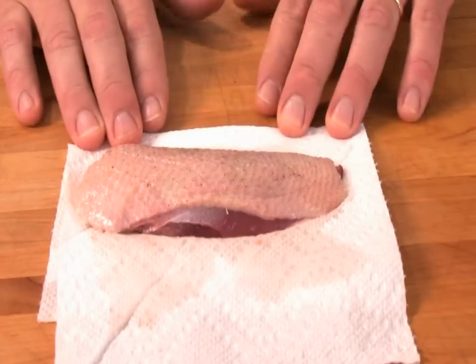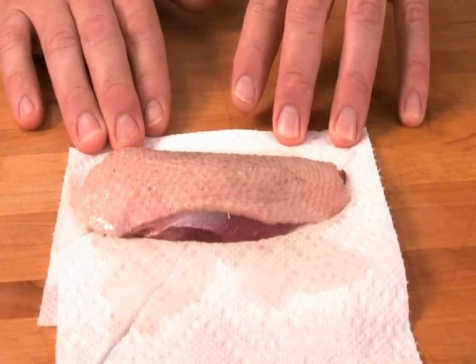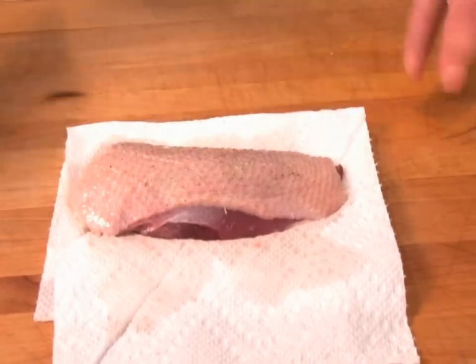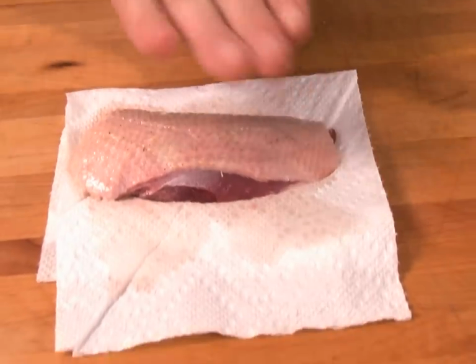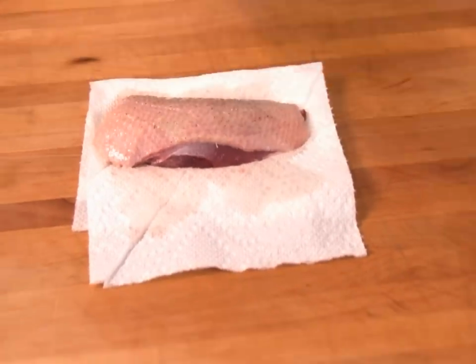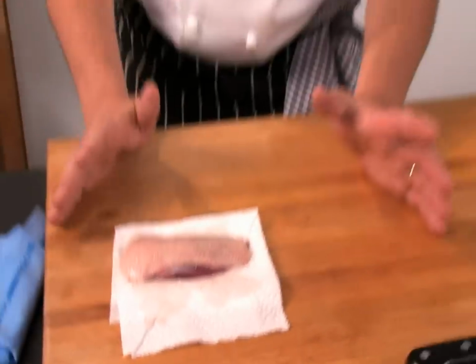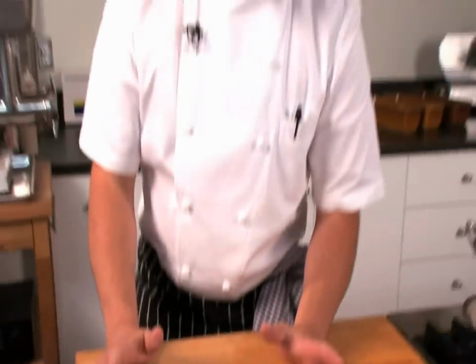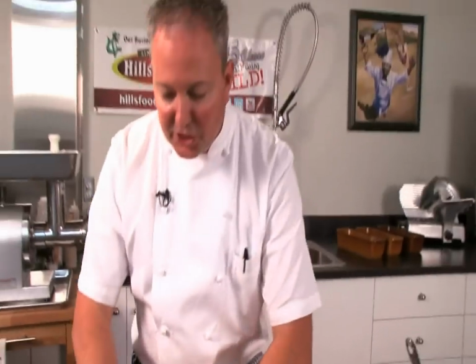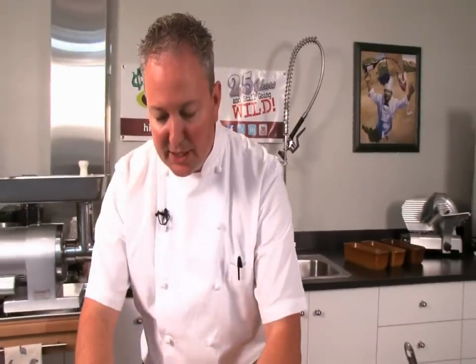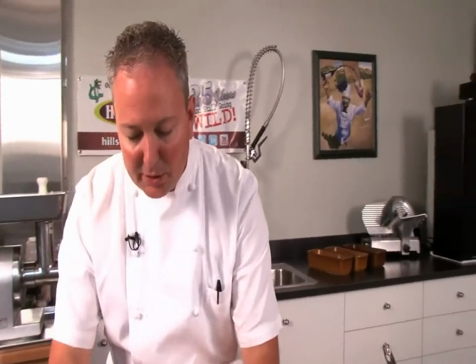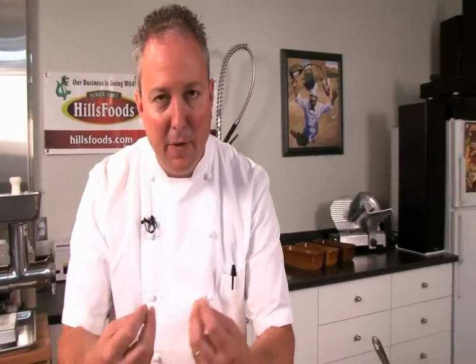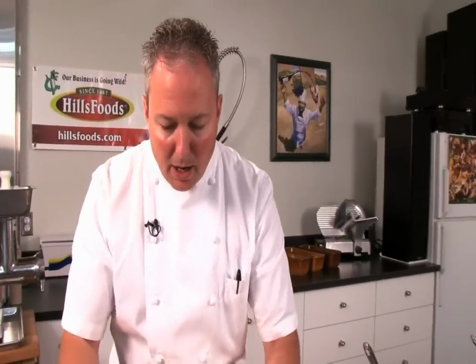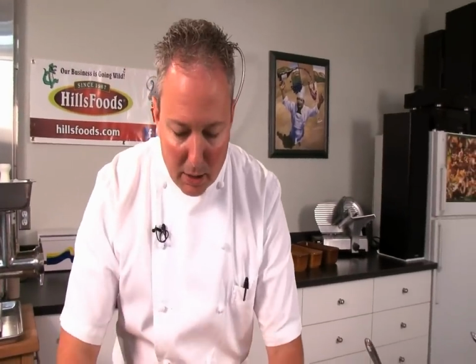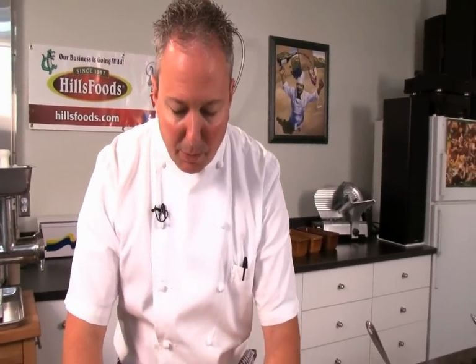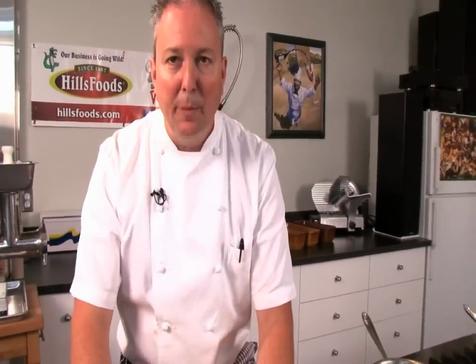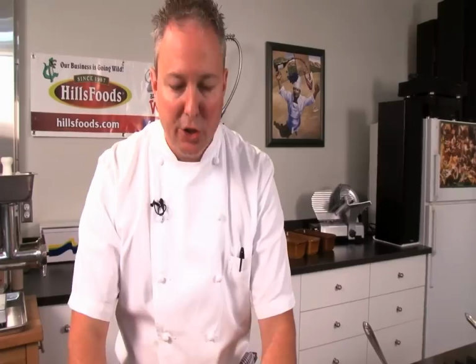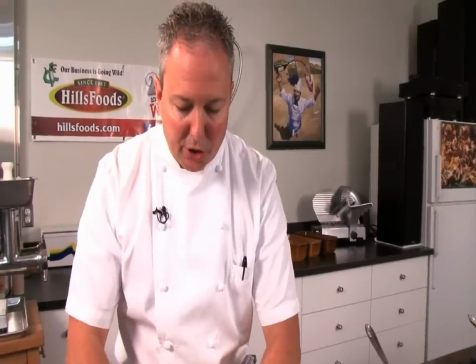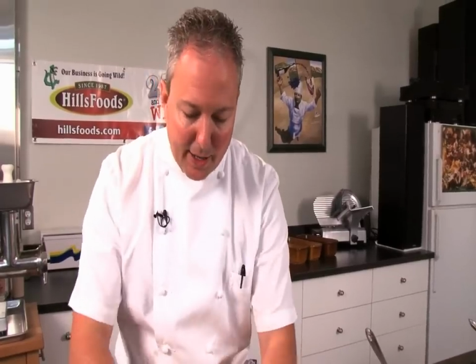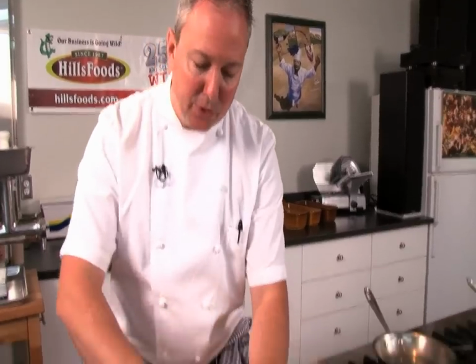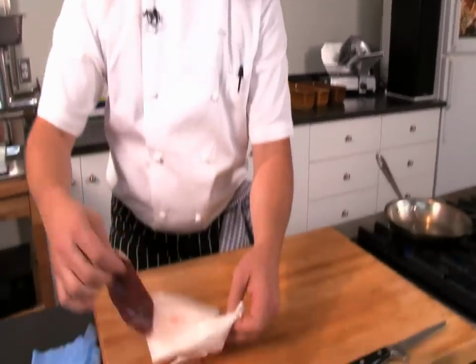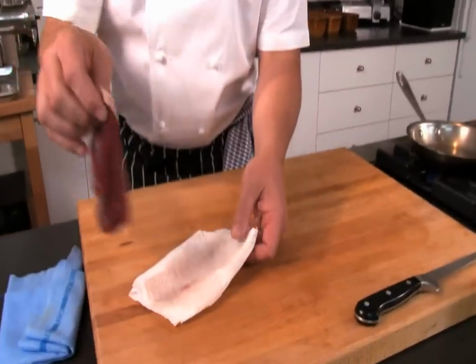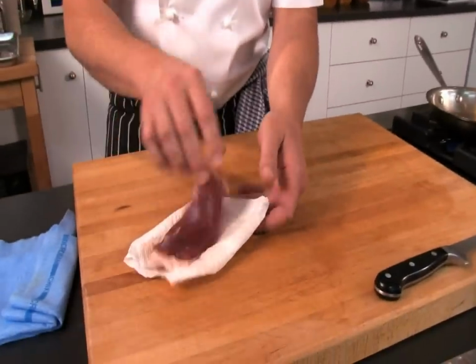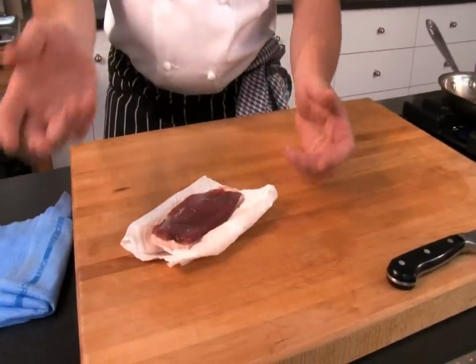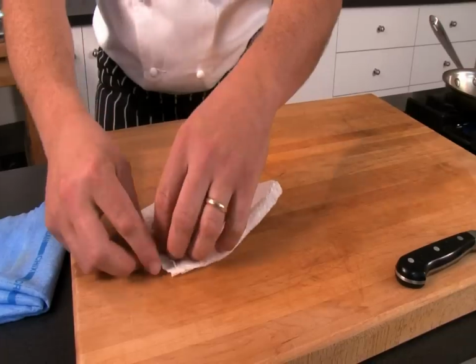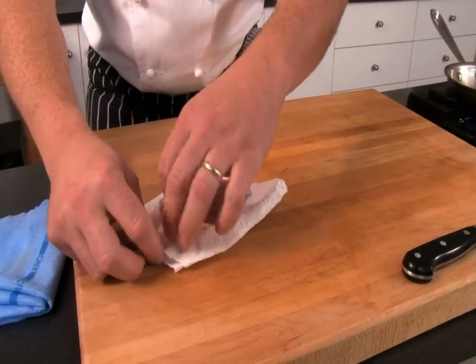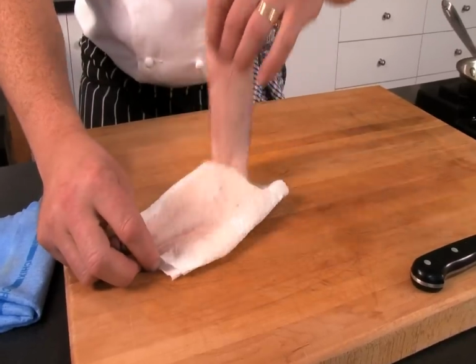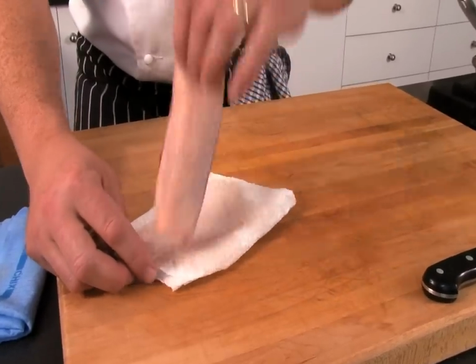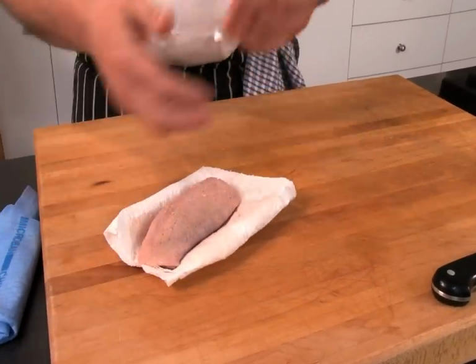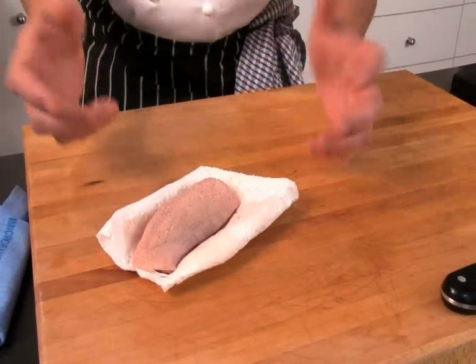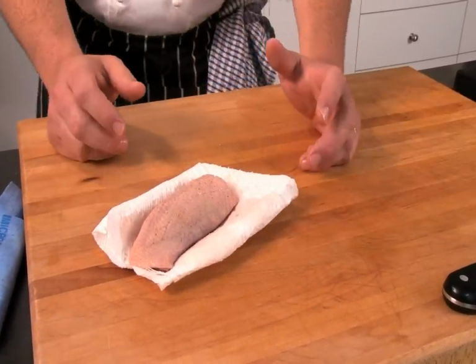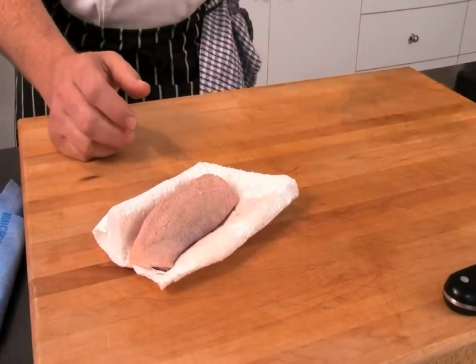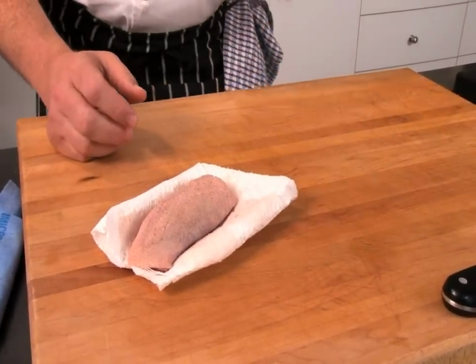The breast has been cured. We haven't washed this one off — we've just set it on a towel to let it purge a little bit of moisture. We're going to dry it off on both sides. The cure of salt, sugar, and star anise is on there, so we don't even need to season this breast — we already have what we want.